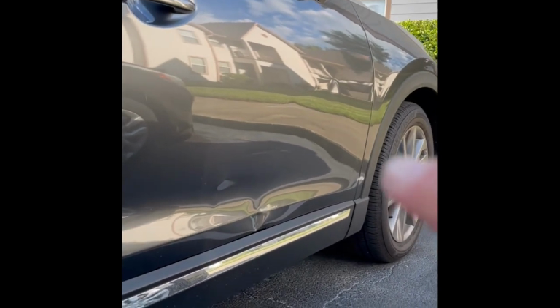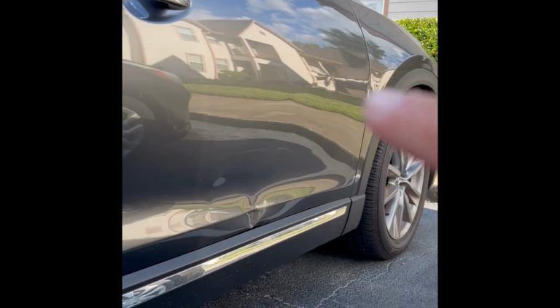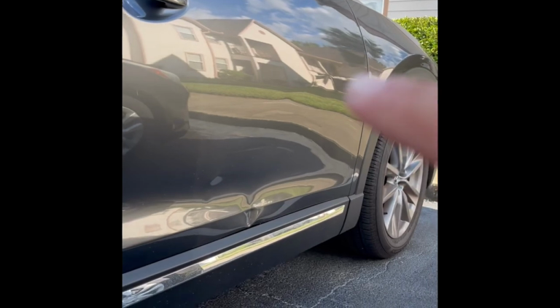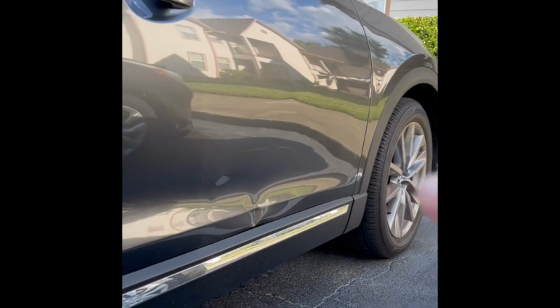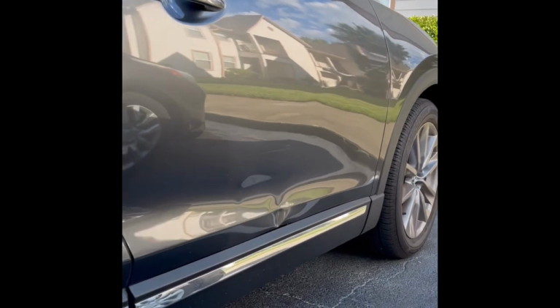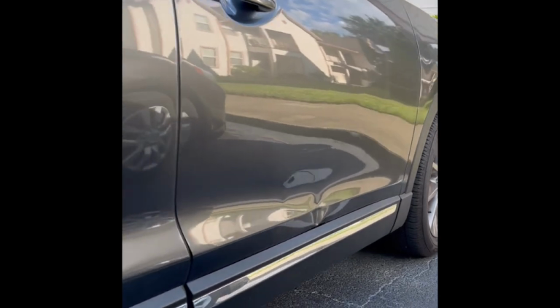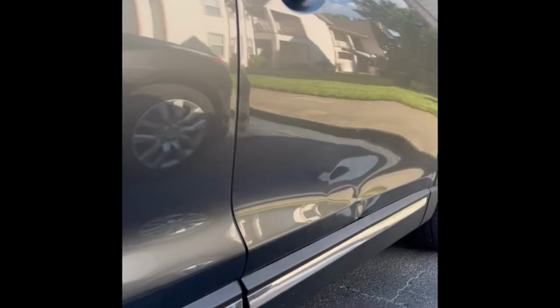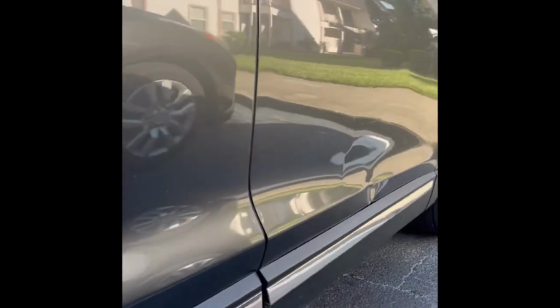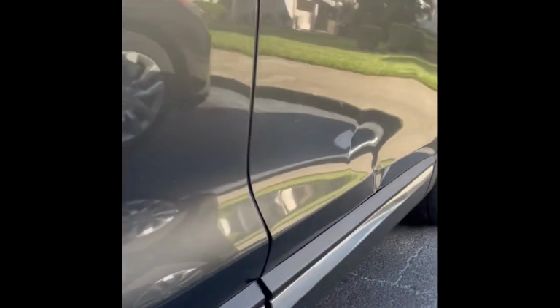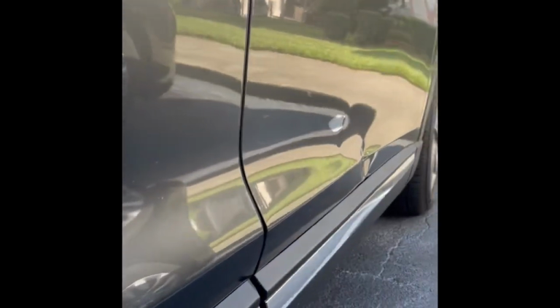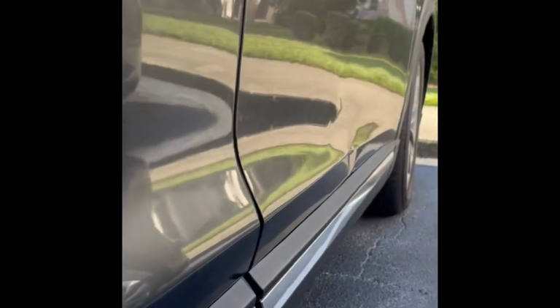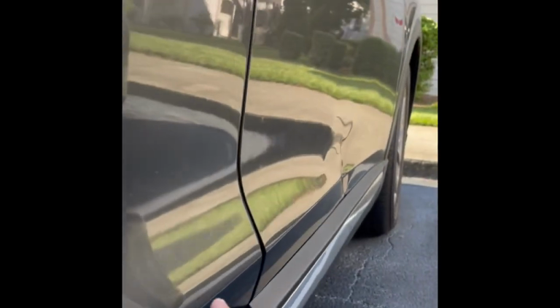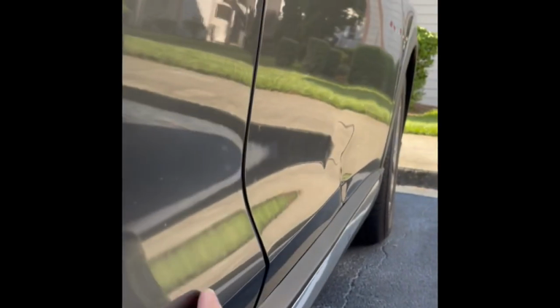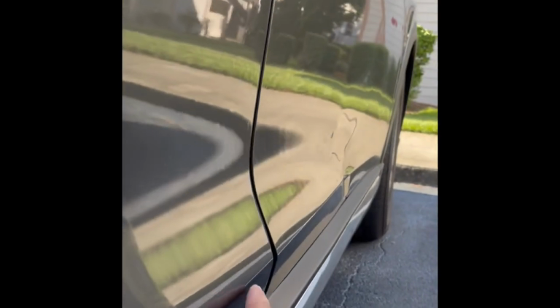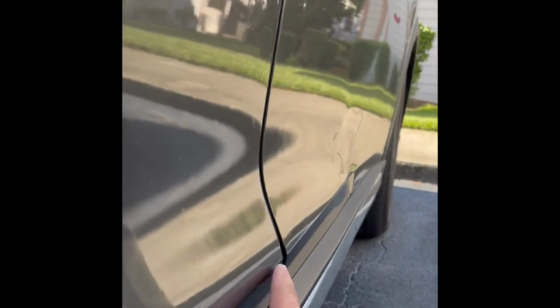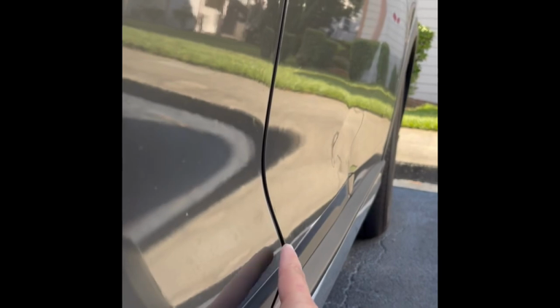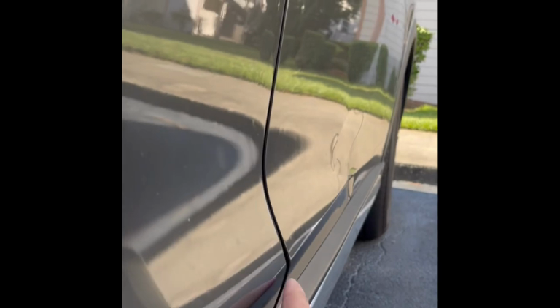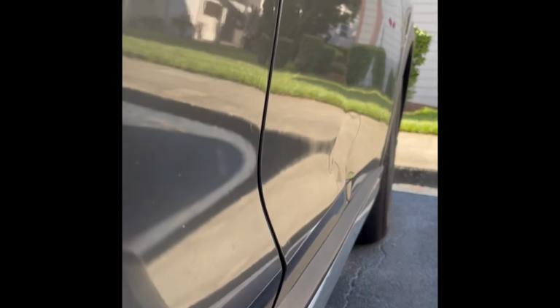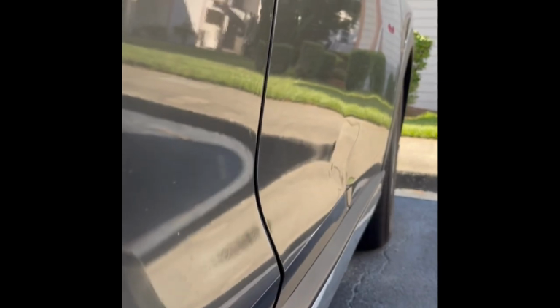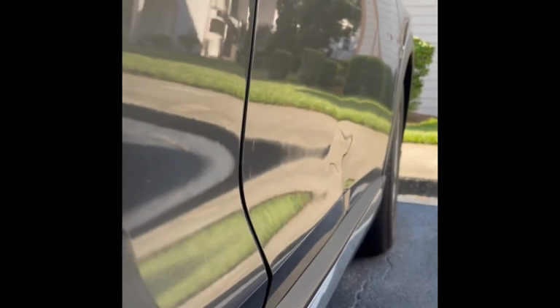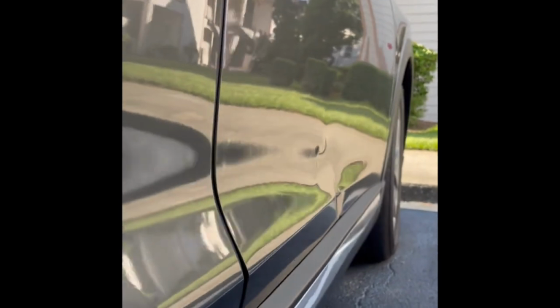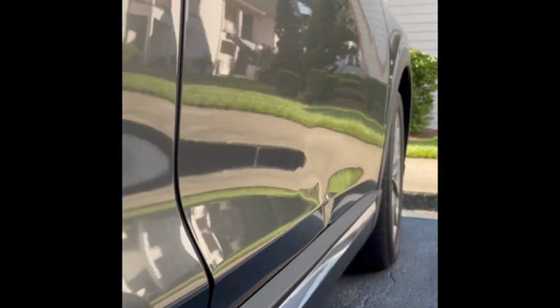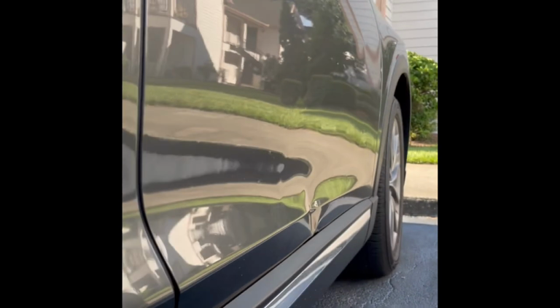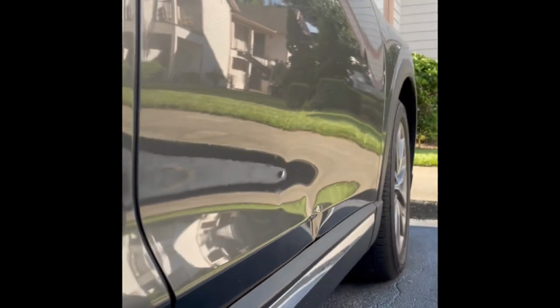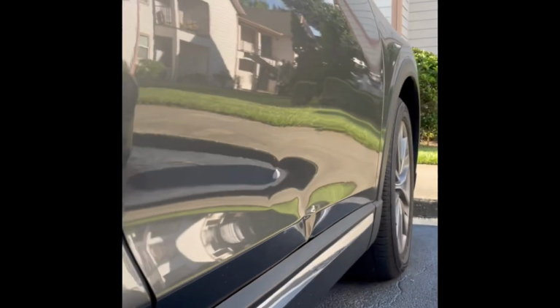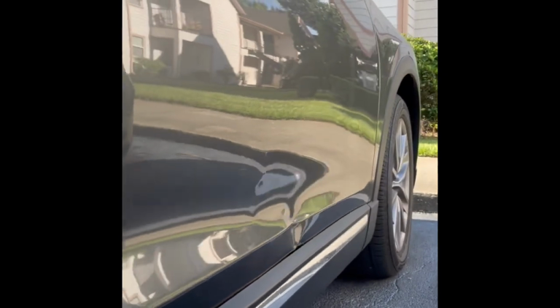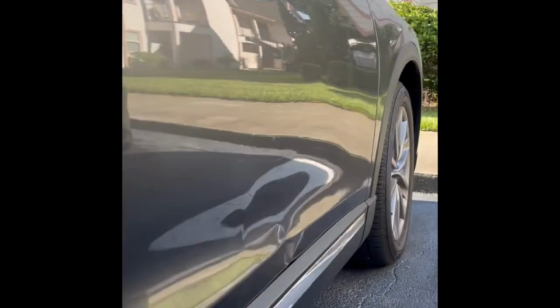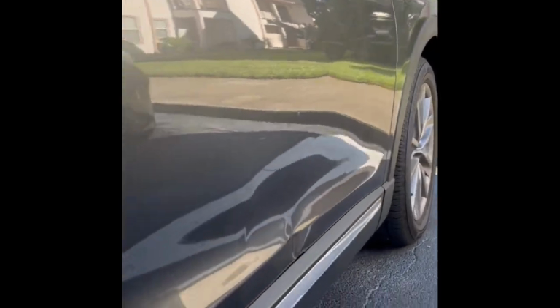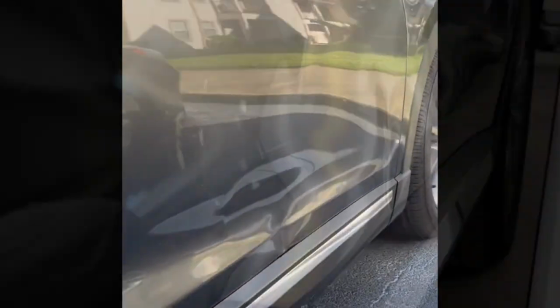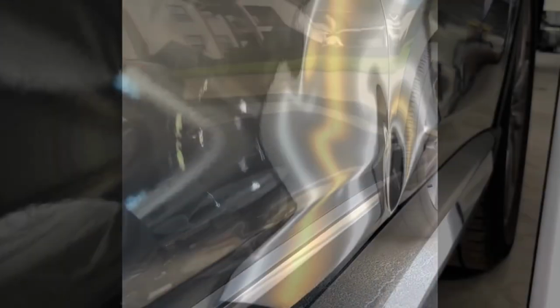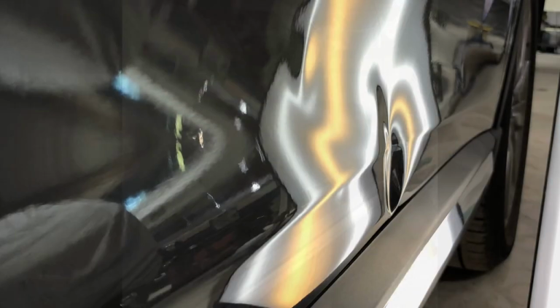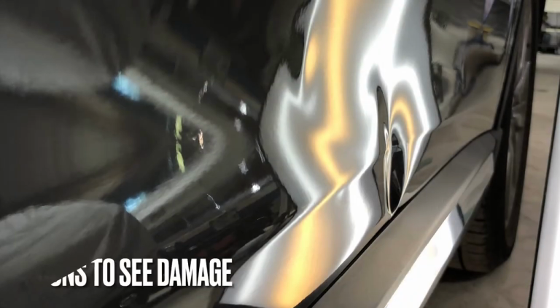And we're actually going to take a high definition camera and show you up close and personal what these repairs look like when they're done. I get a lot of people asking me, what do these repairs look like? Well, this is the video you want to watch.